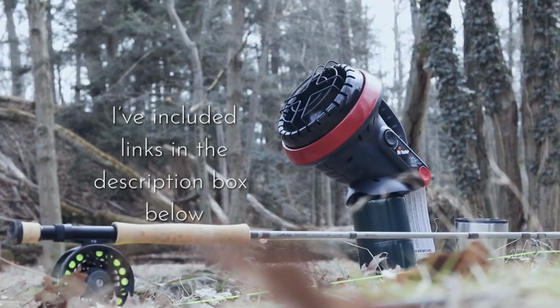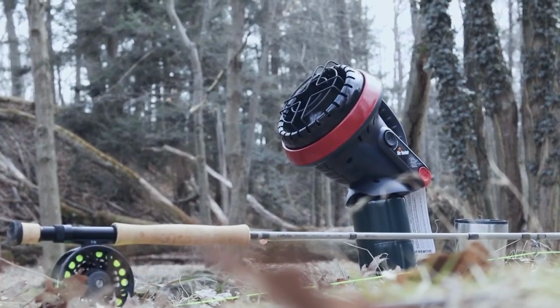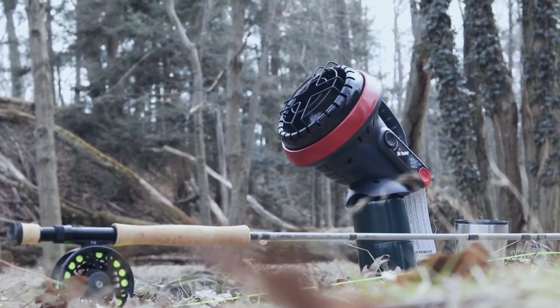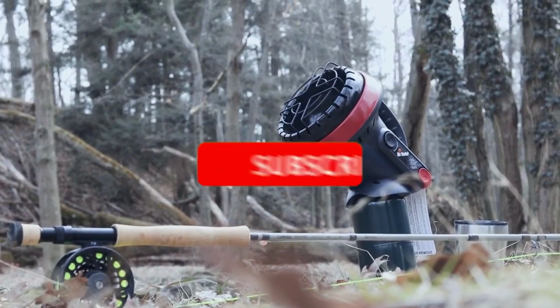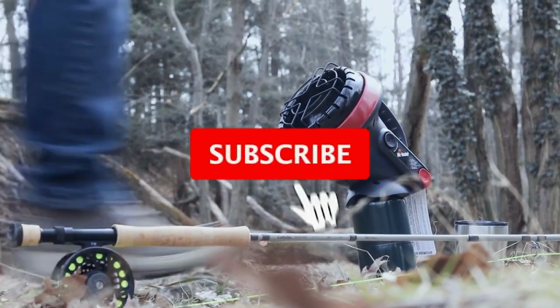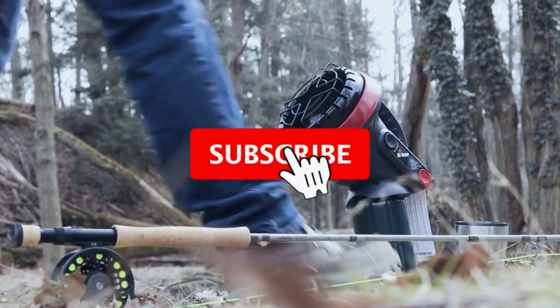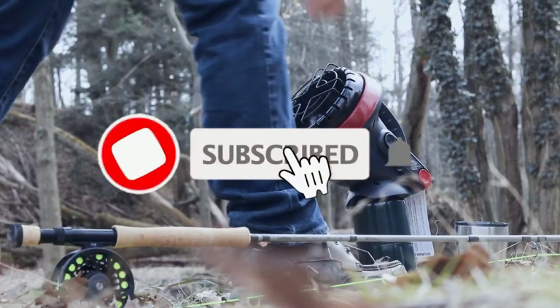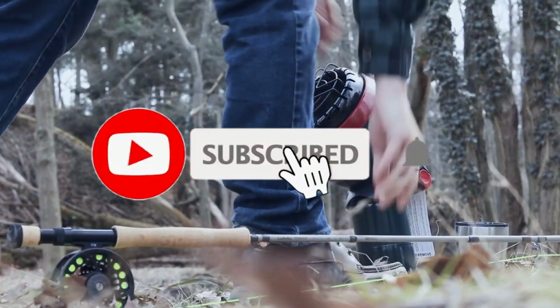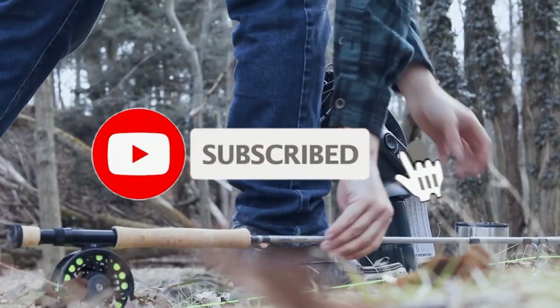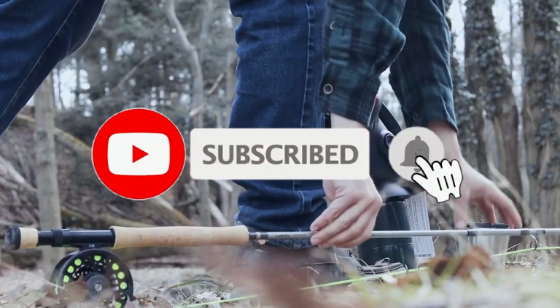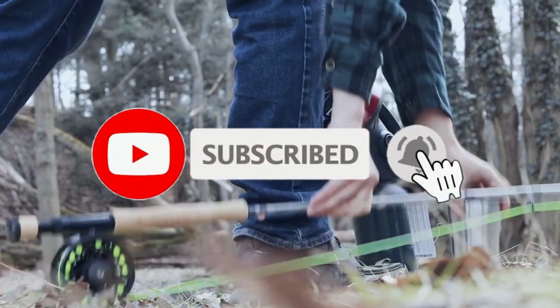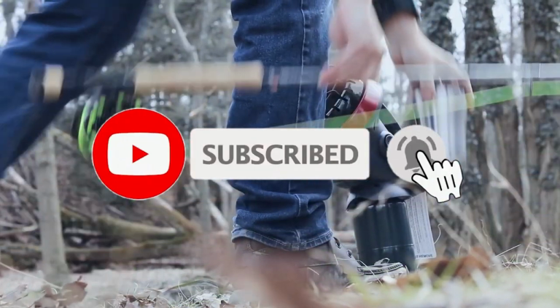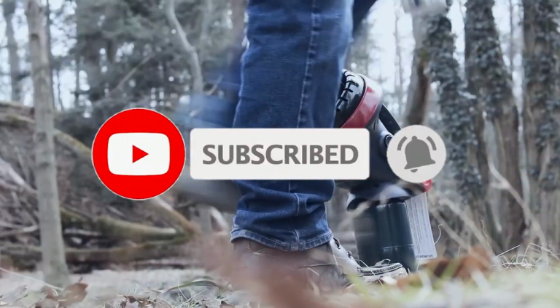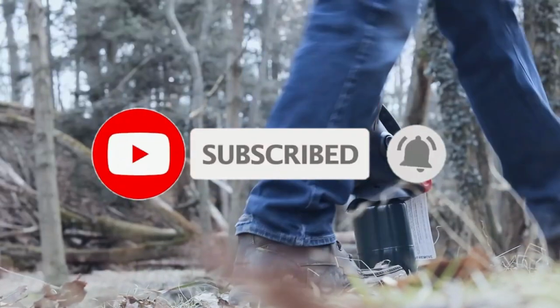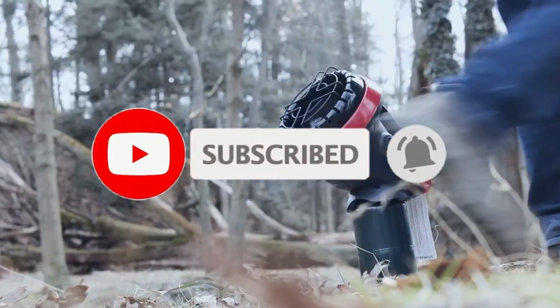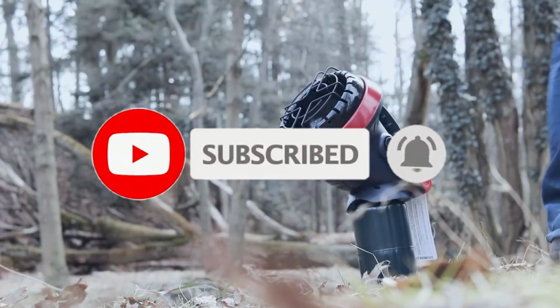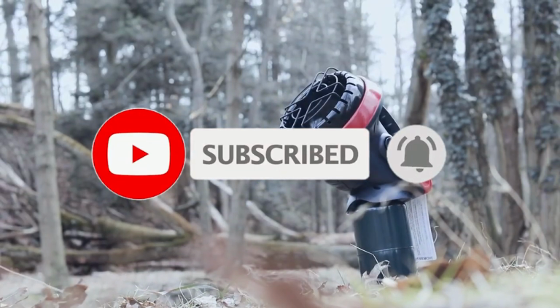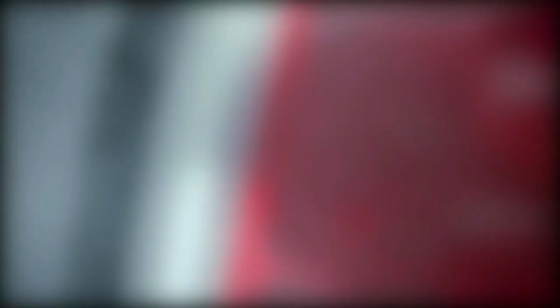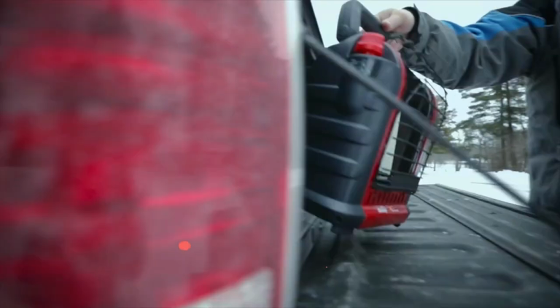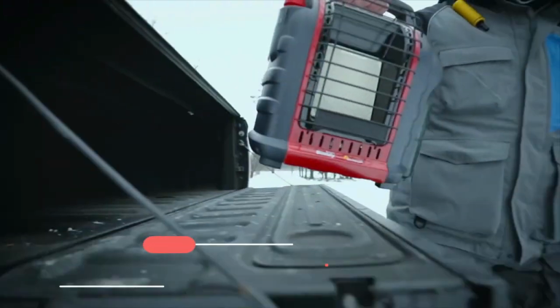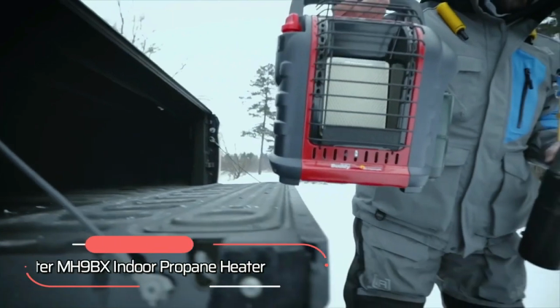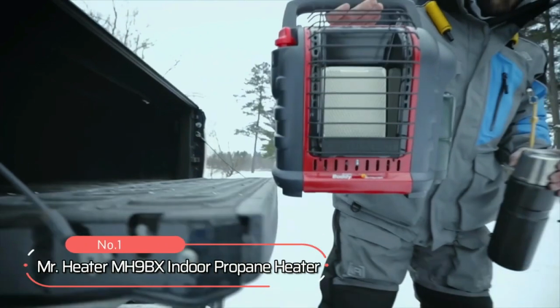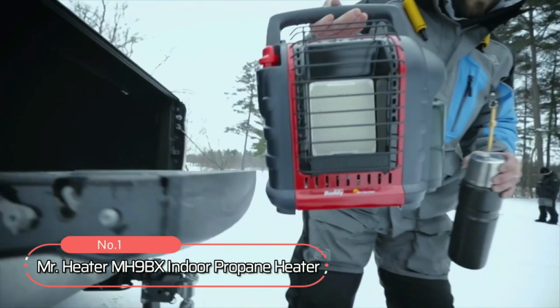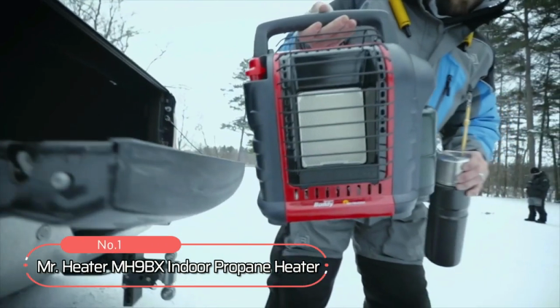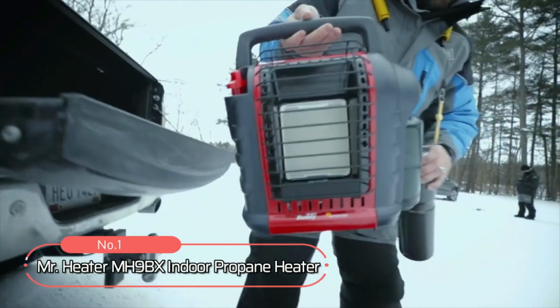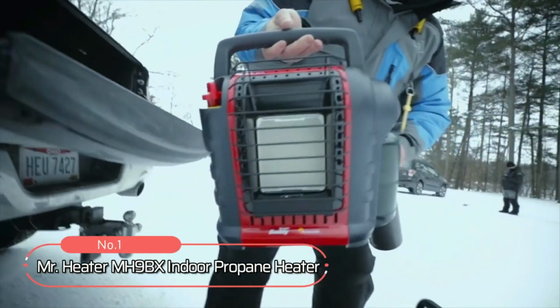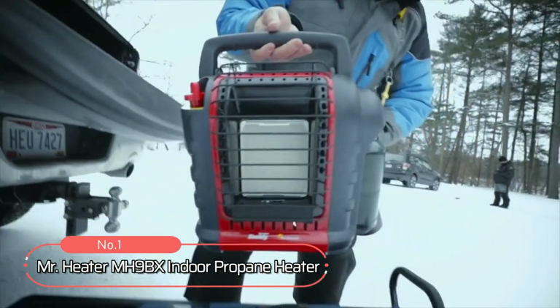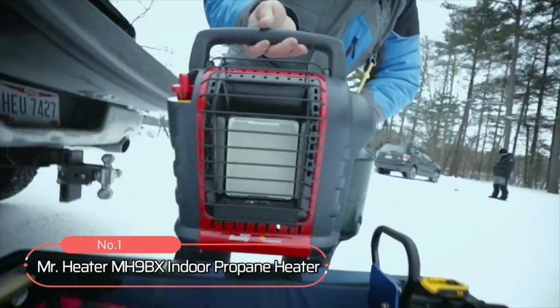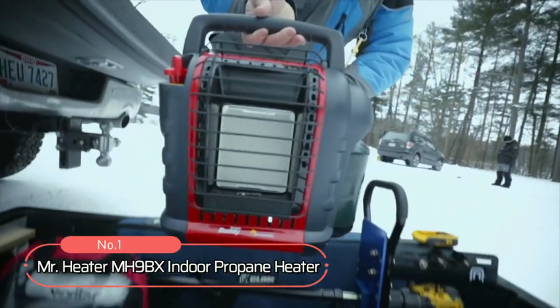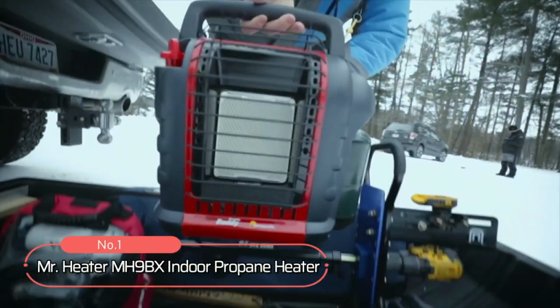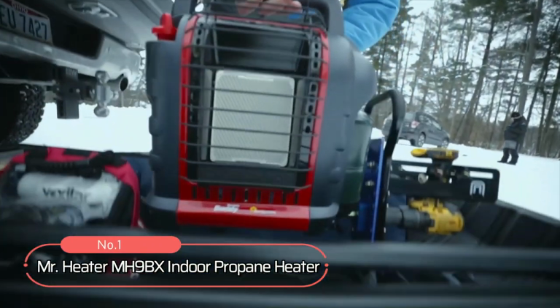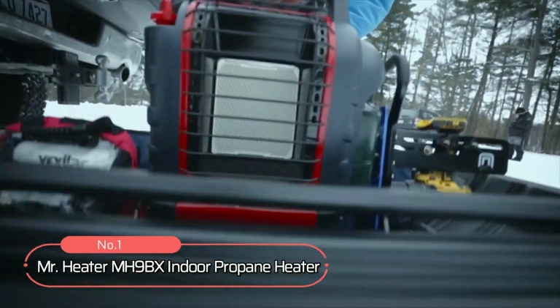Like, comment, and don't forget to subscribe. Now let's get started. At number one is the Mr. Heater MH9BX Indoor Propane Heater.